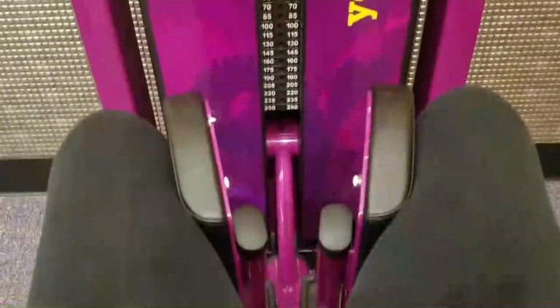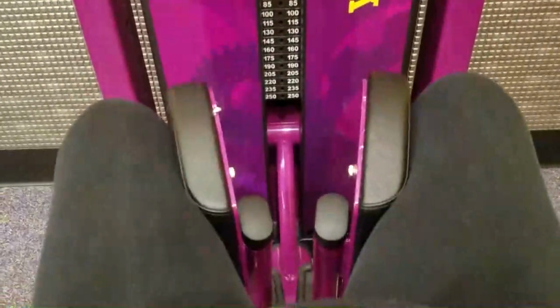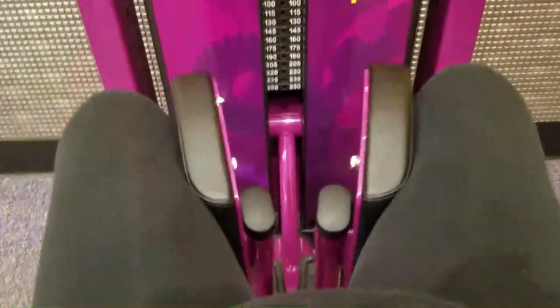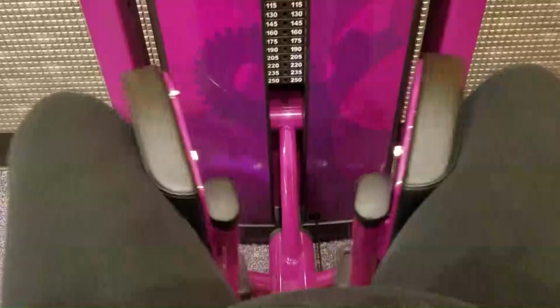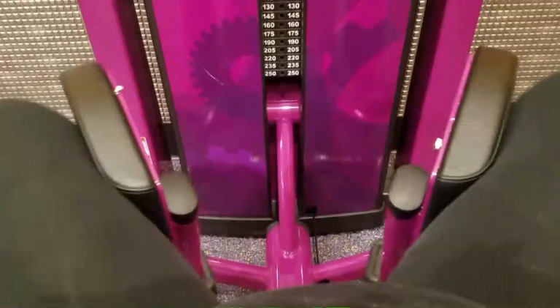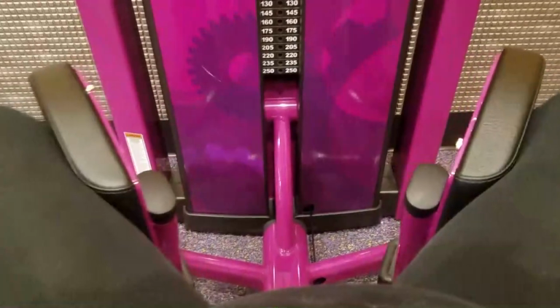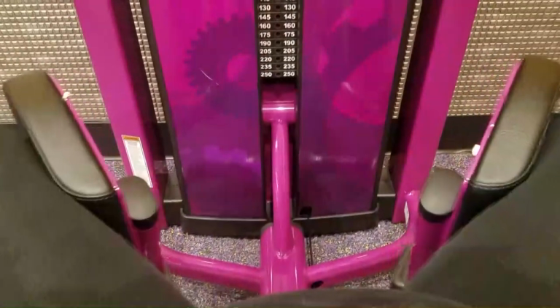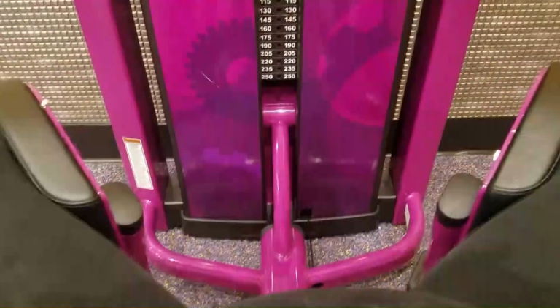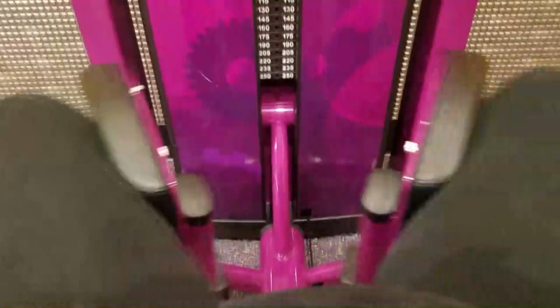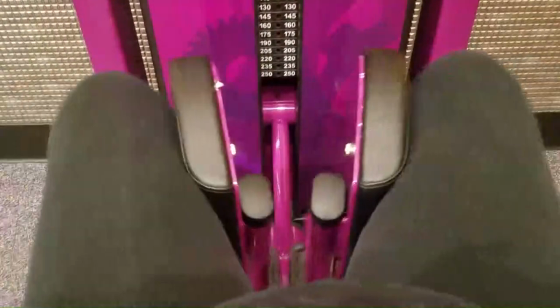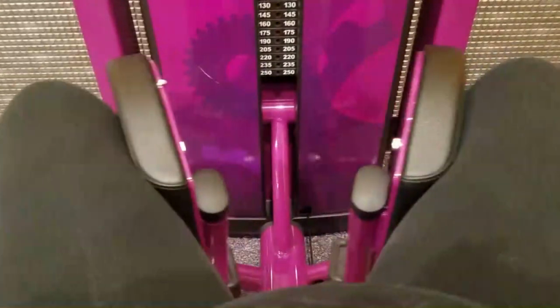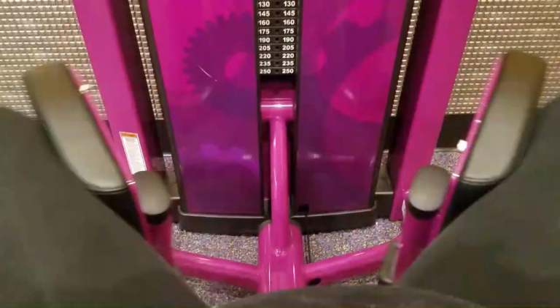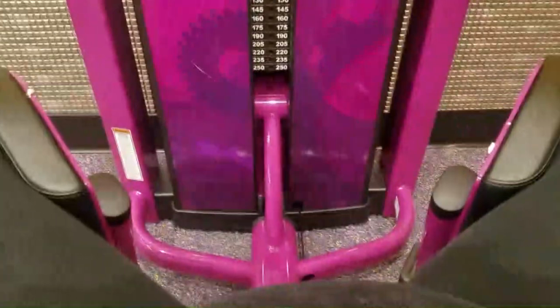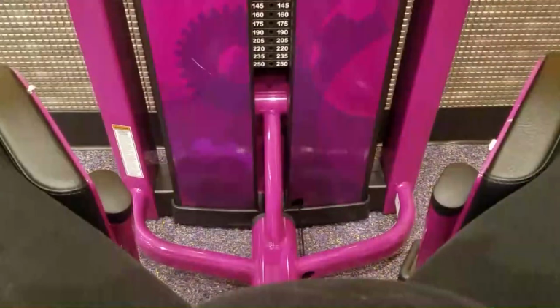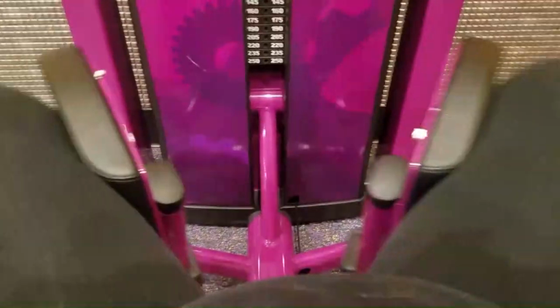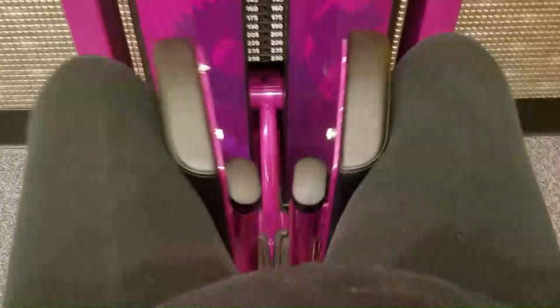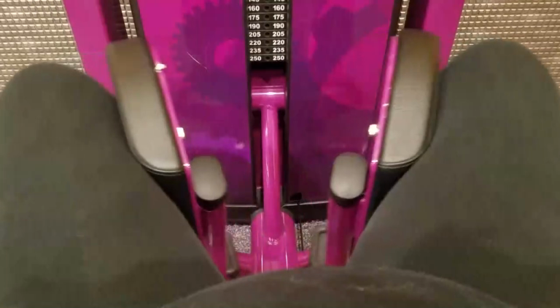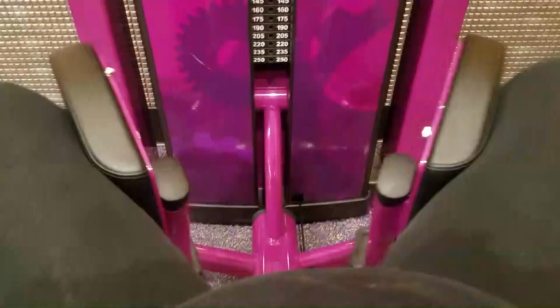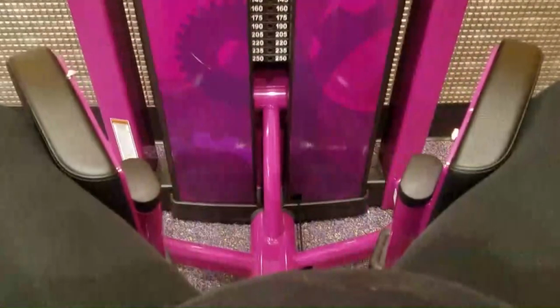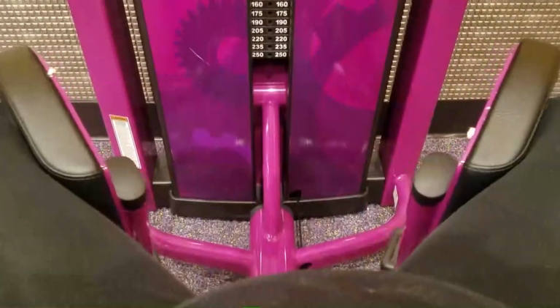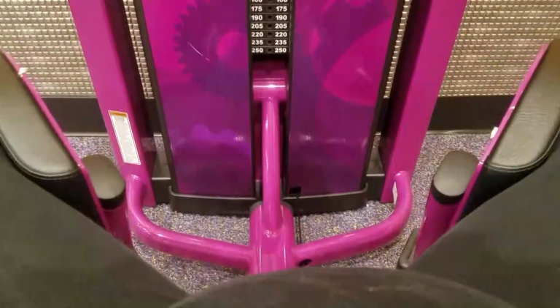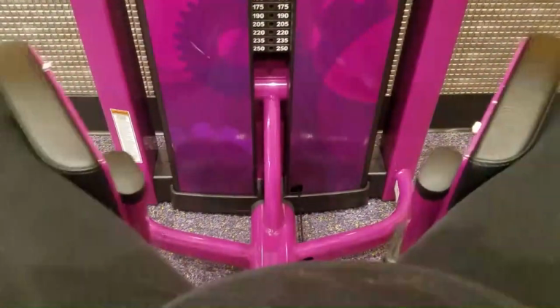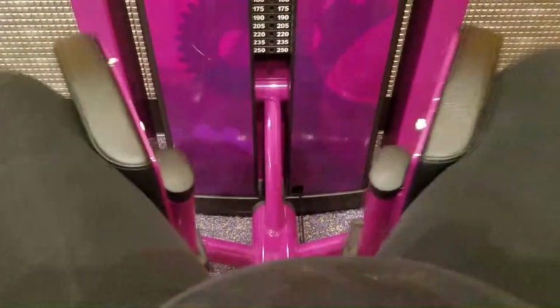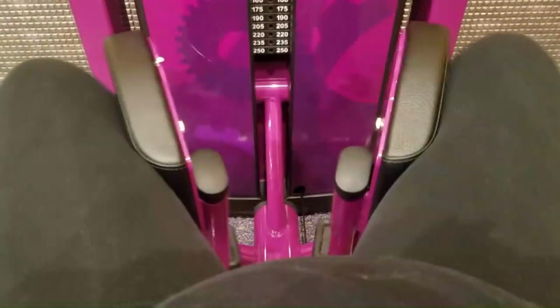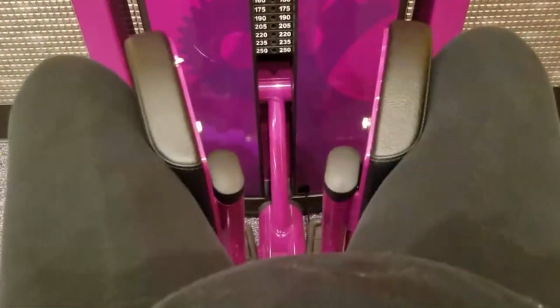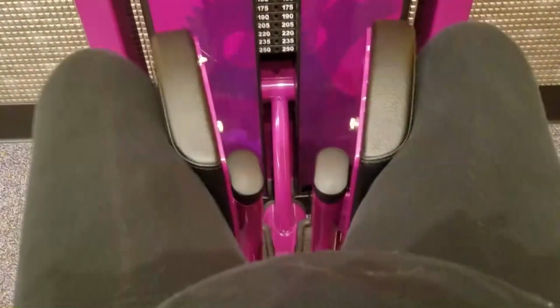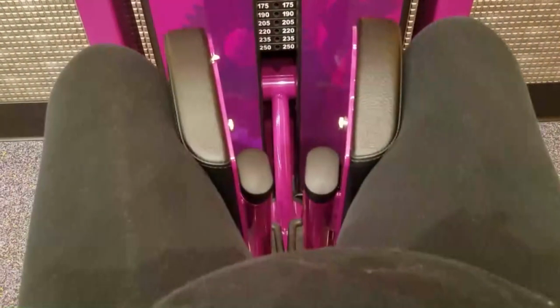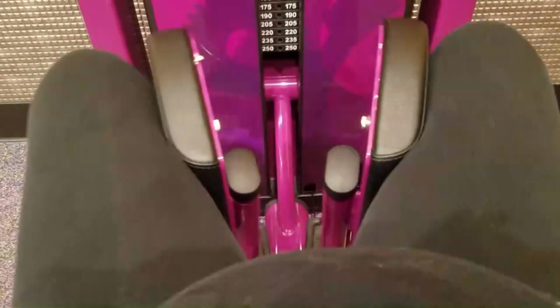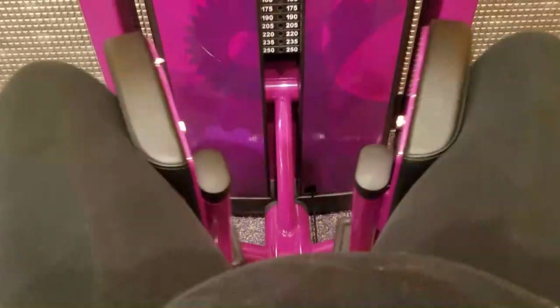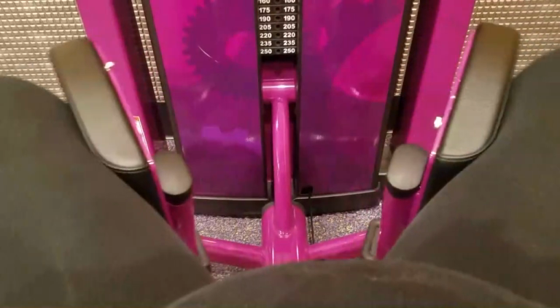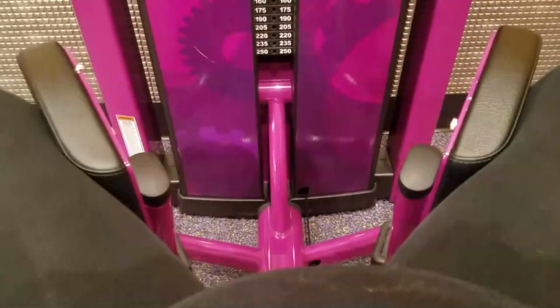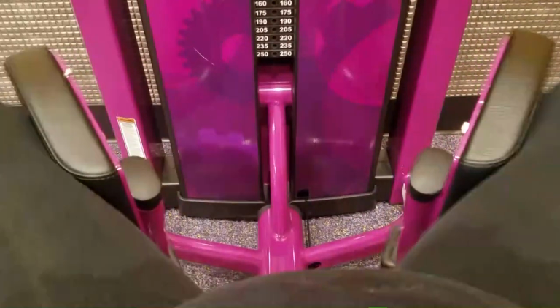And here we have me doing the other one, which is the hip abductor, which works the inside of those thigh muscles — the inside of those thigh muscles are where I am a lot weaker at.